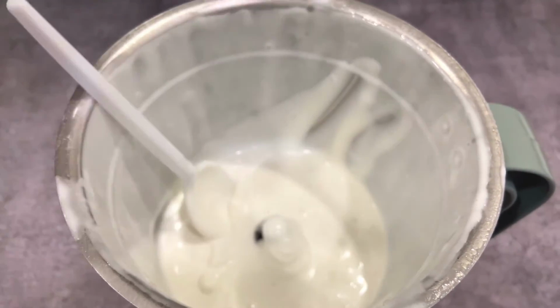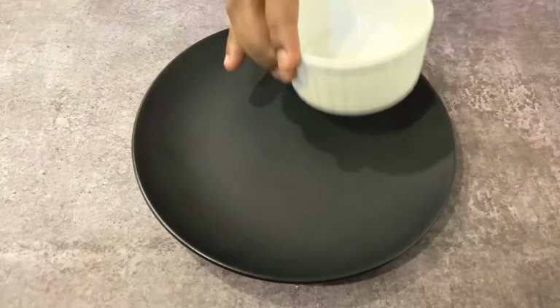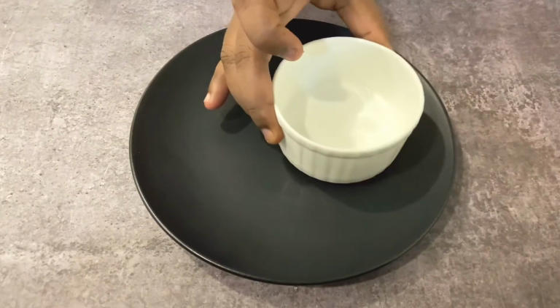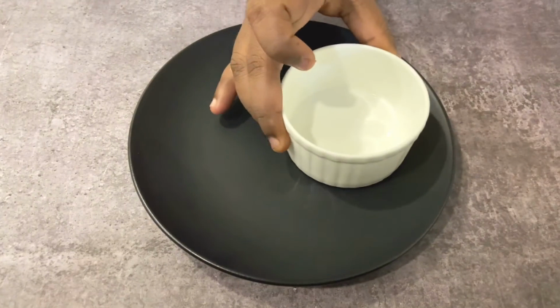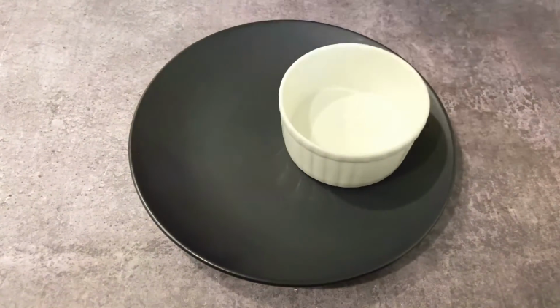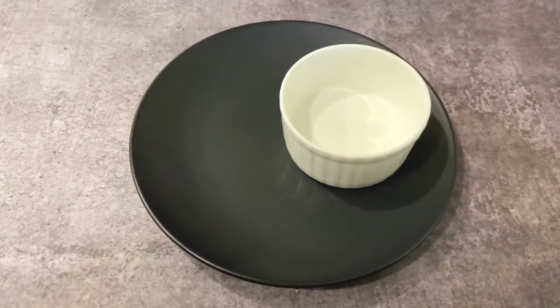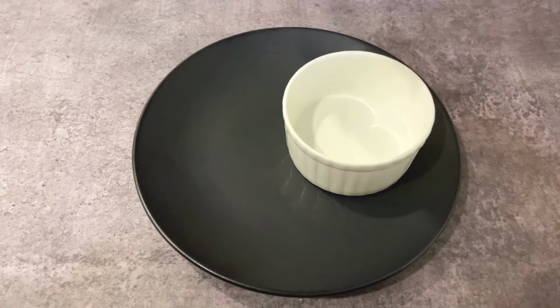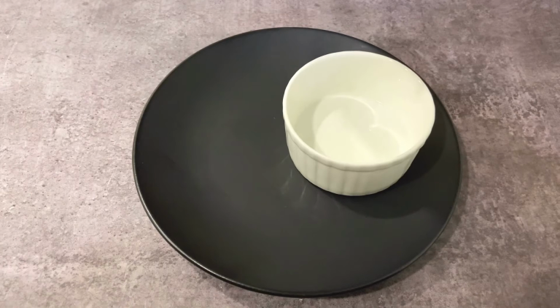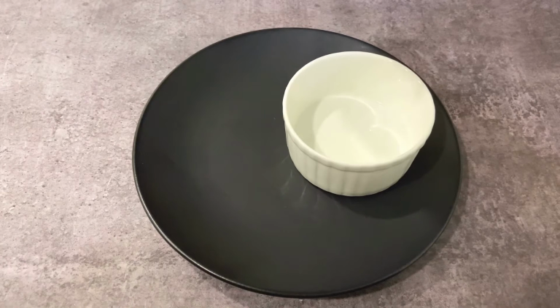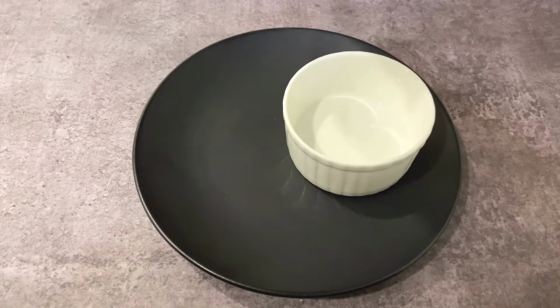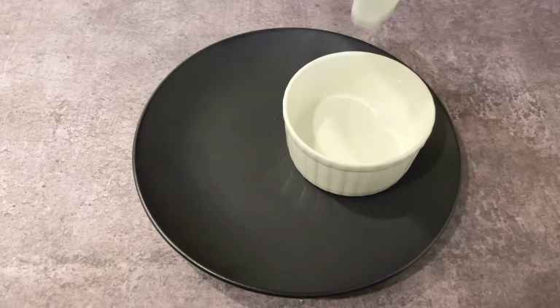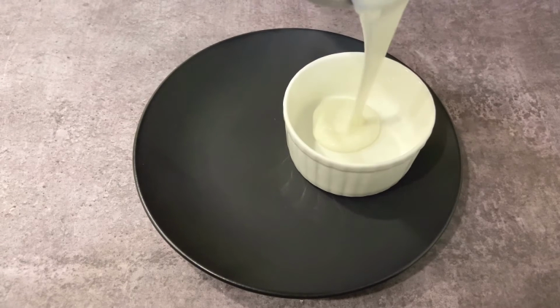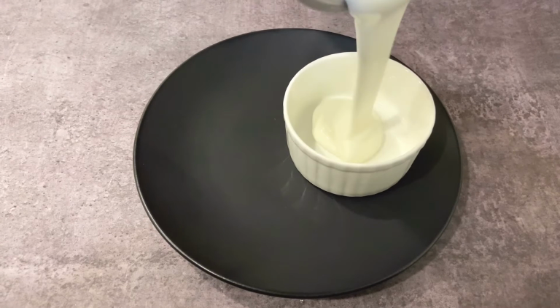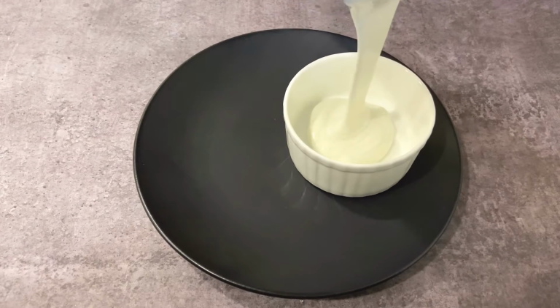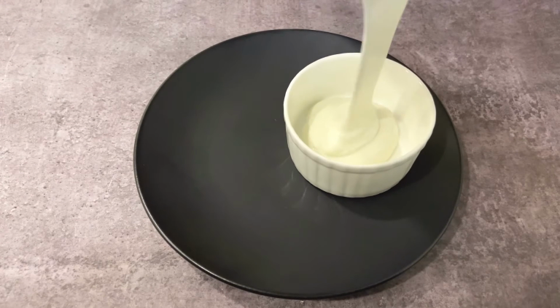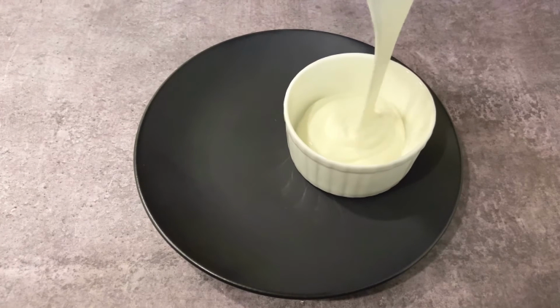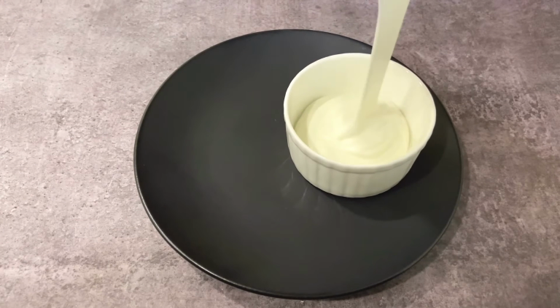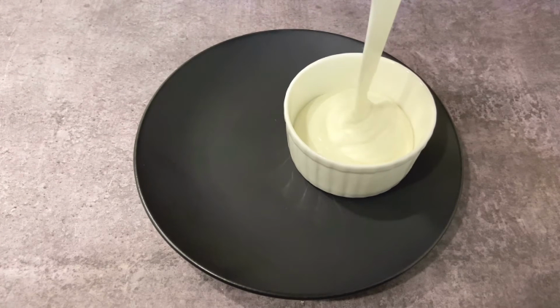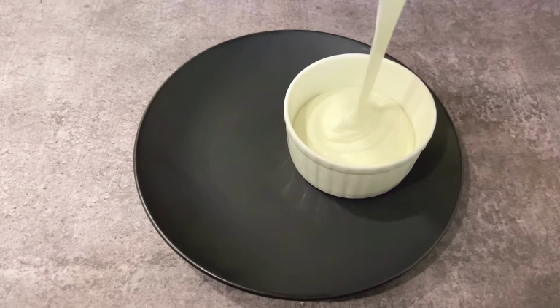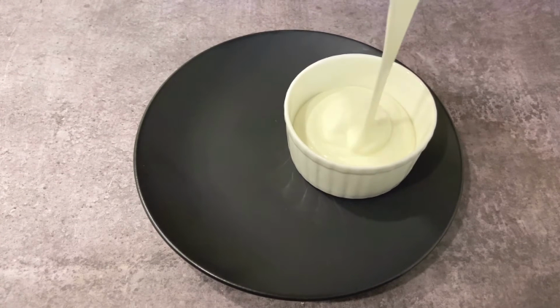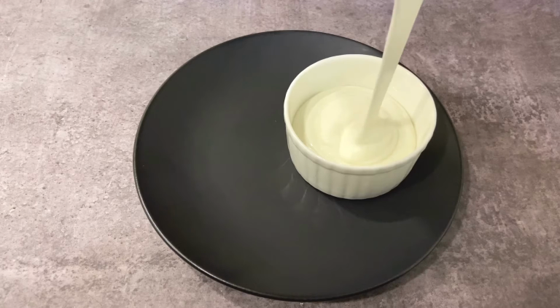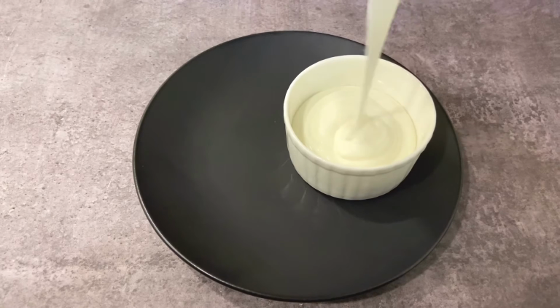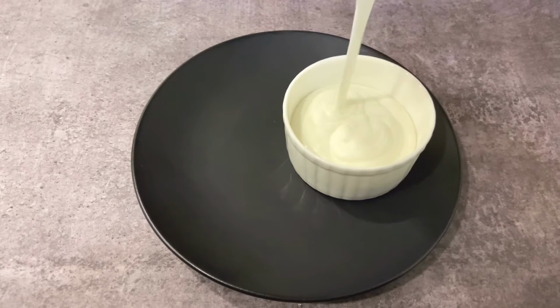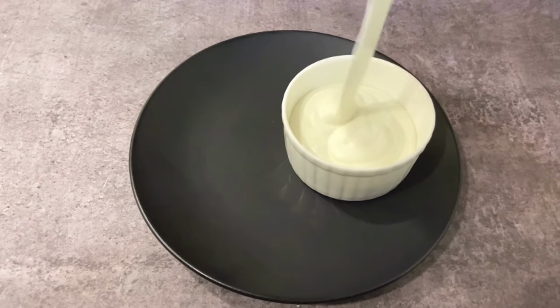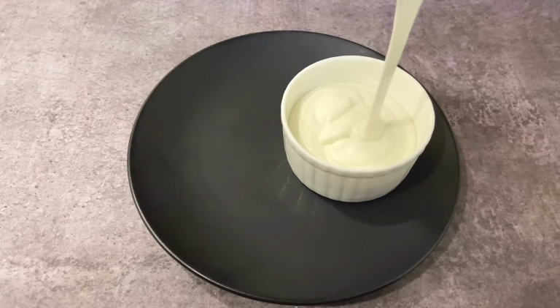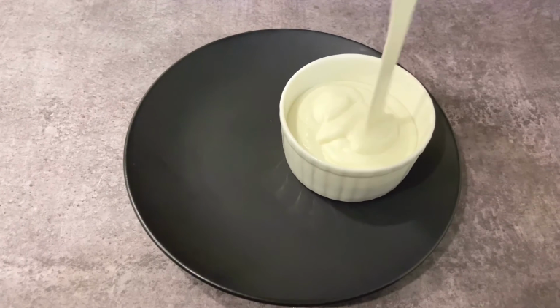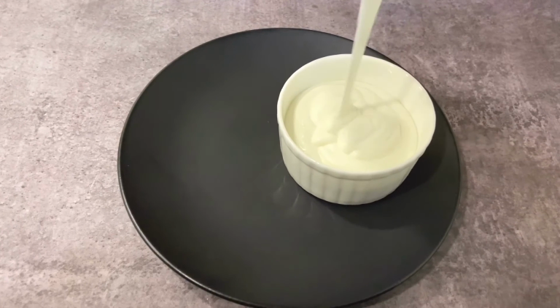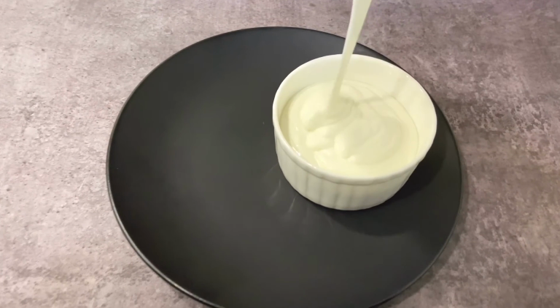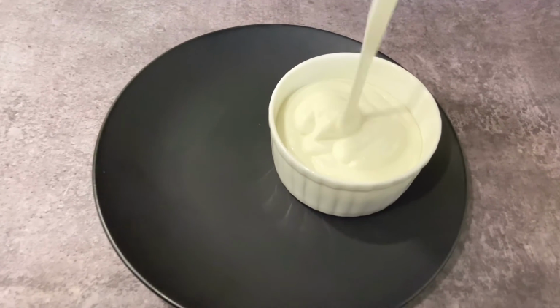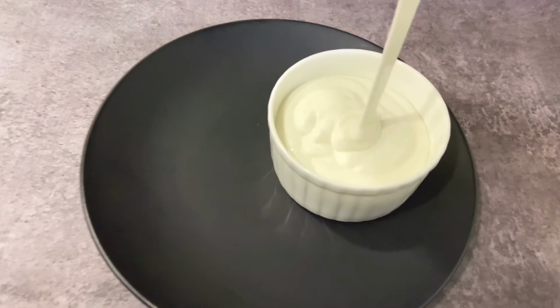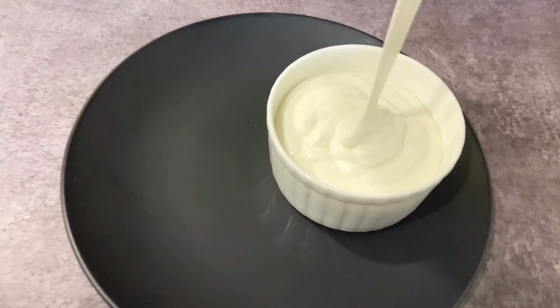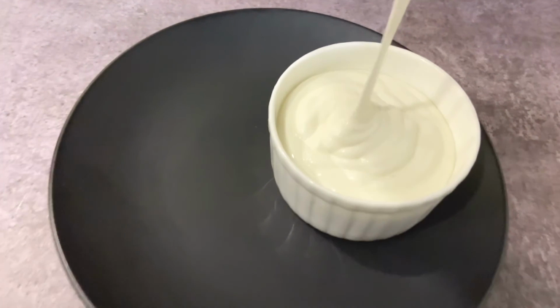So that's it — my mayonnaise is ready to serve! You can serve this with chips, with burgers, or a homemade sandwich. For the sandwich recipe, just check out the link below.